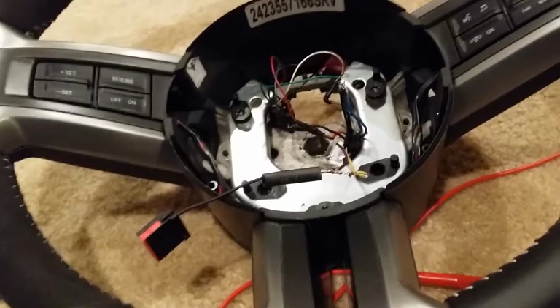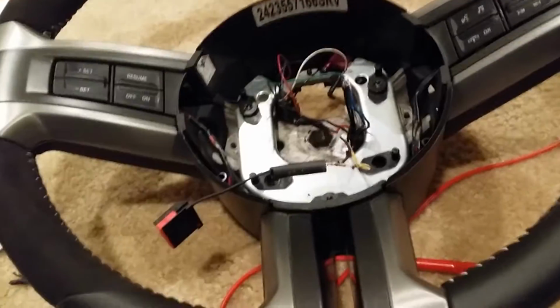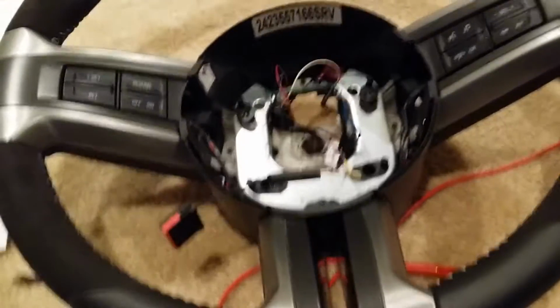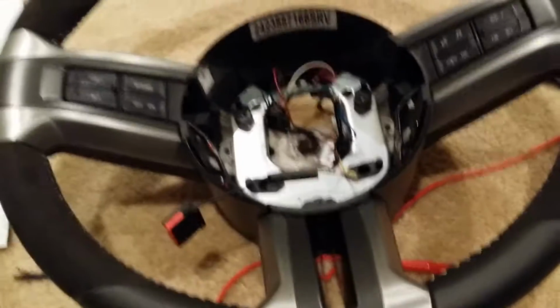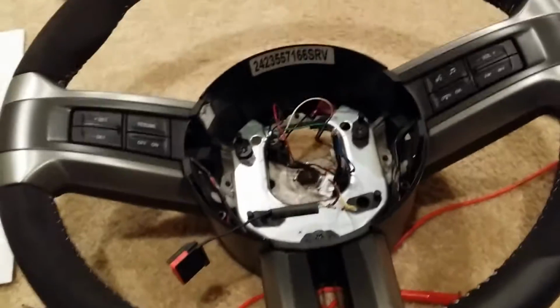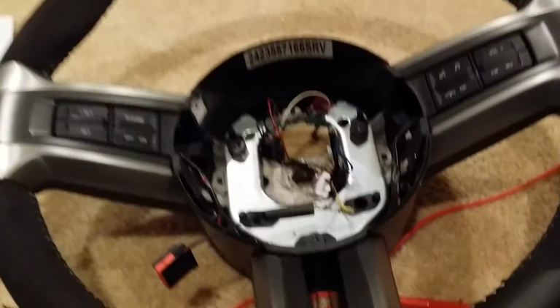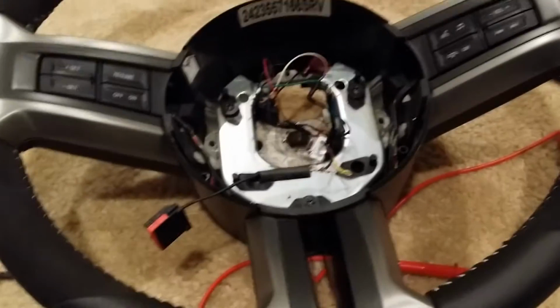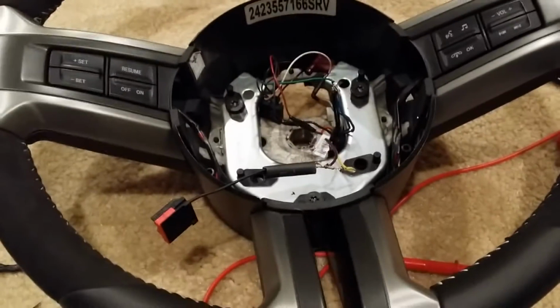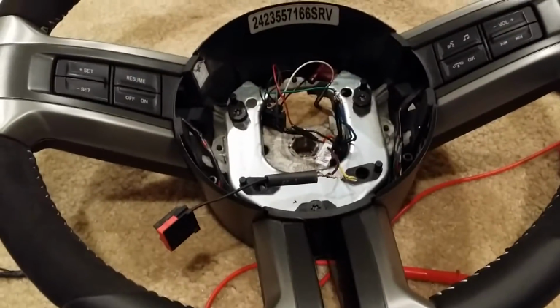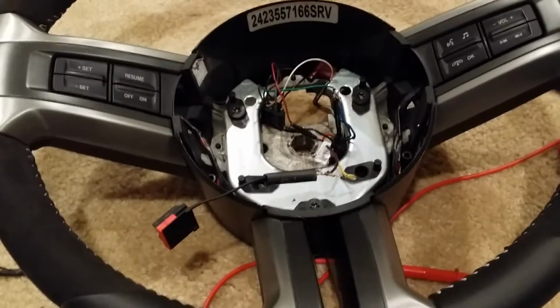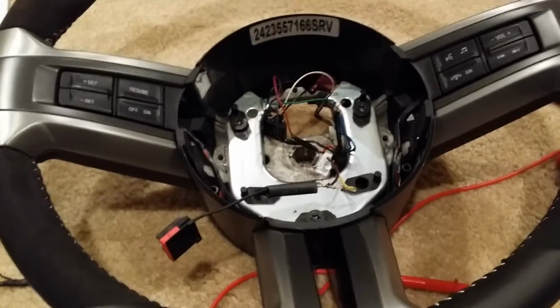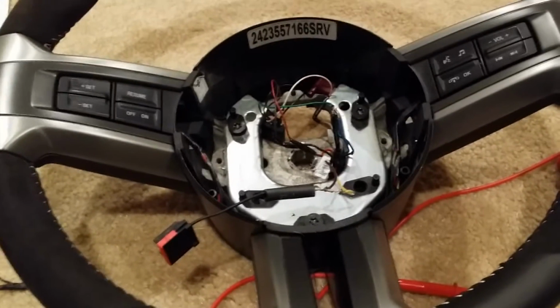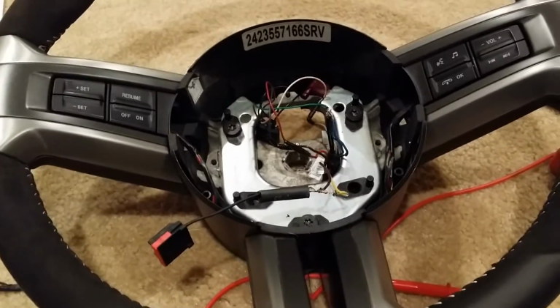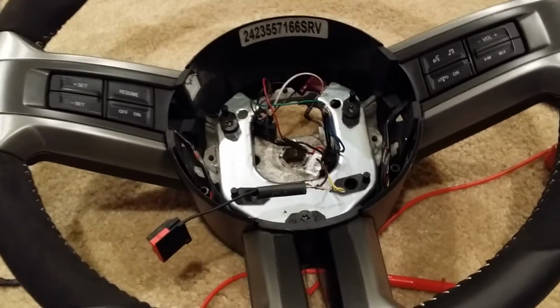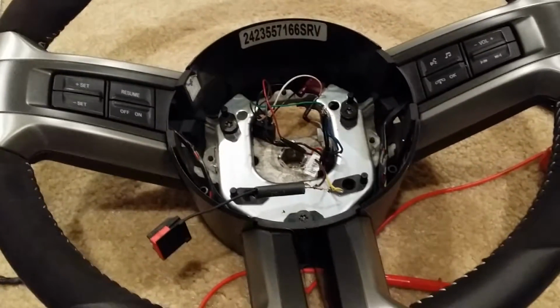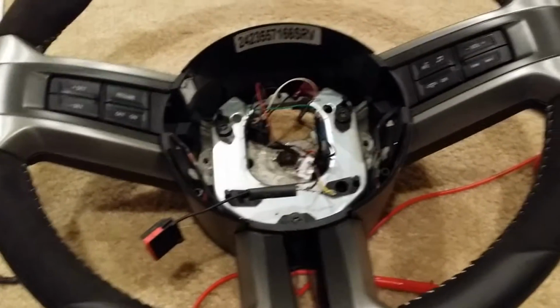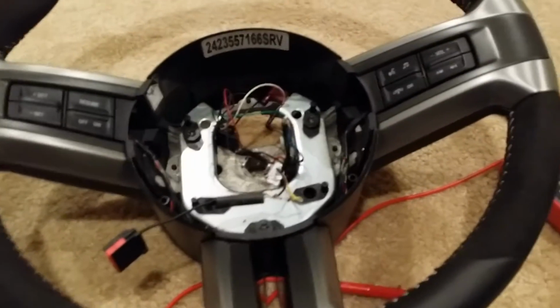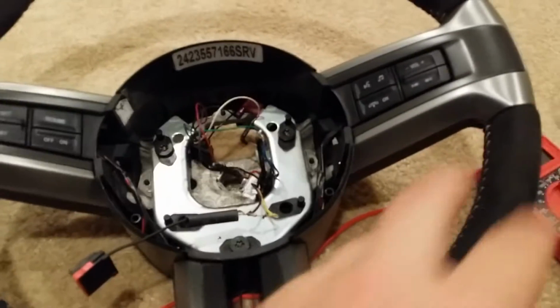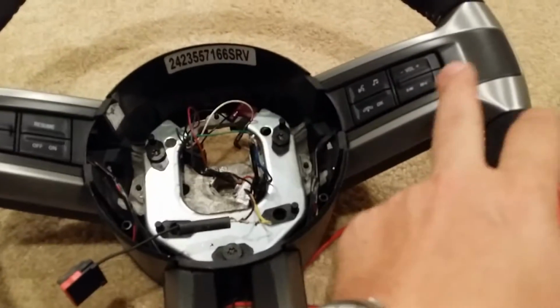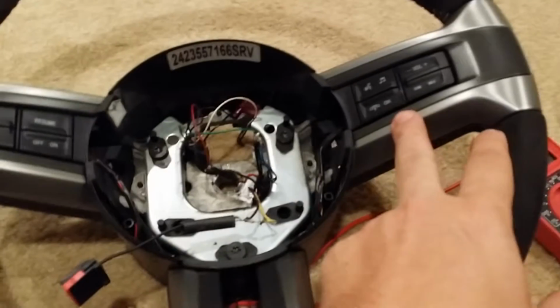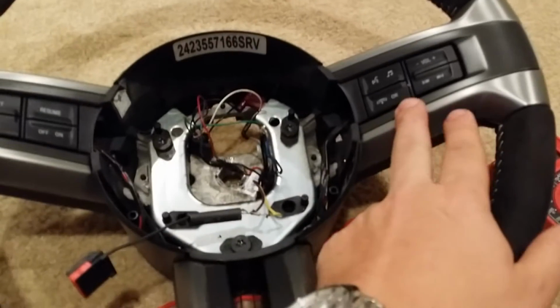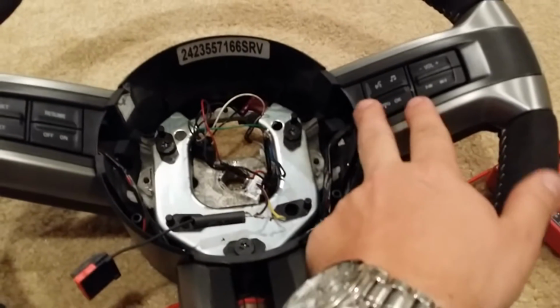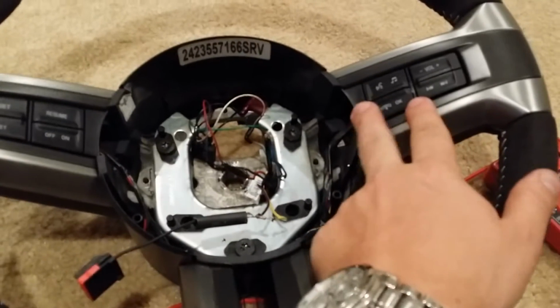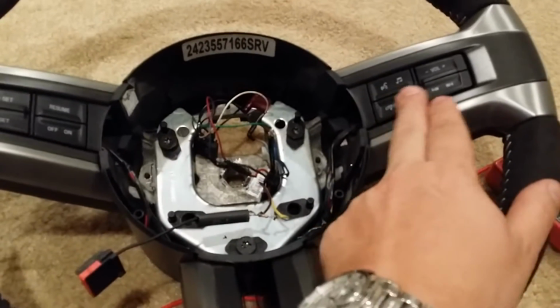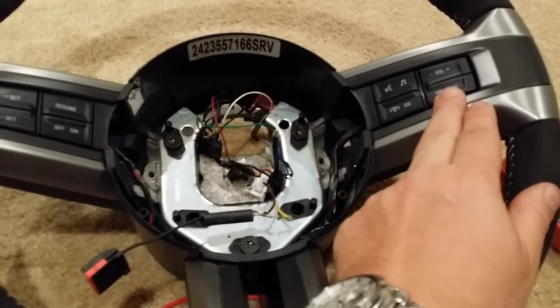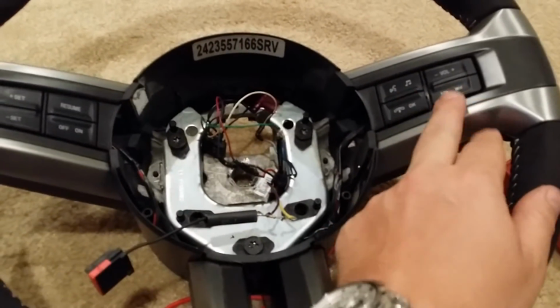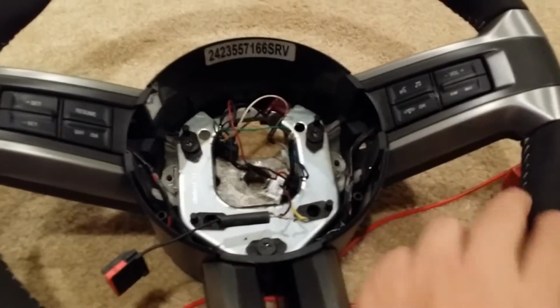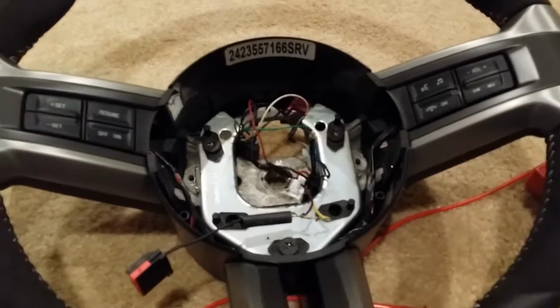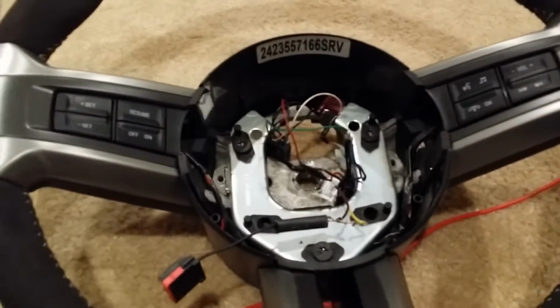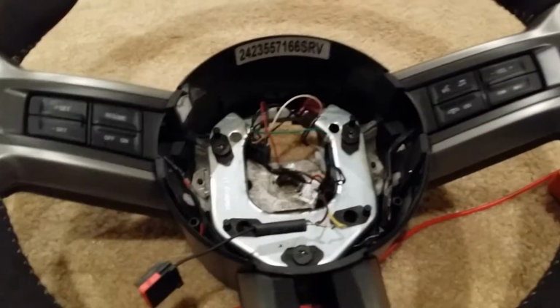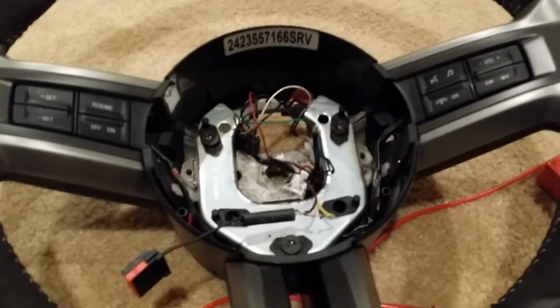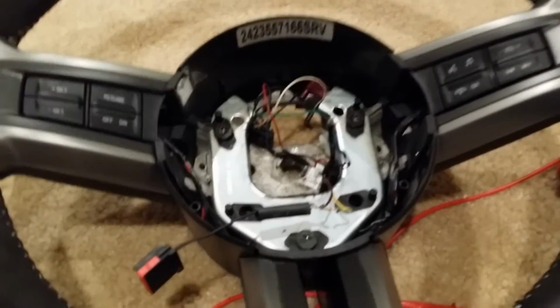I'm going to show you how to wire the steering wheel and get all eight buttons working, so you can use those for the stereo.